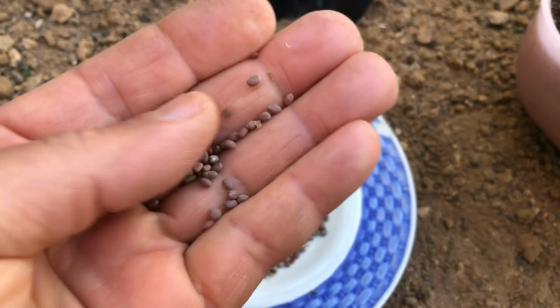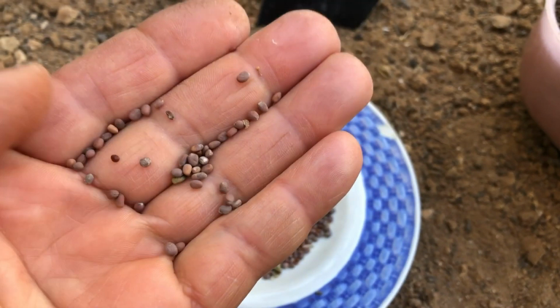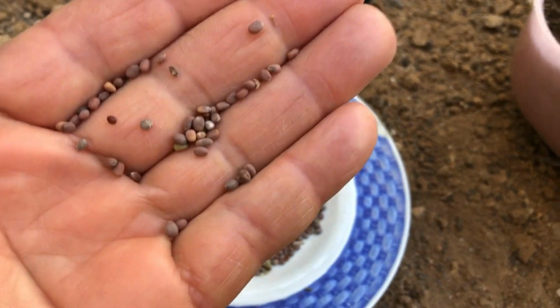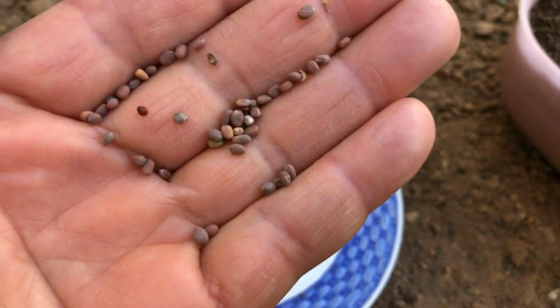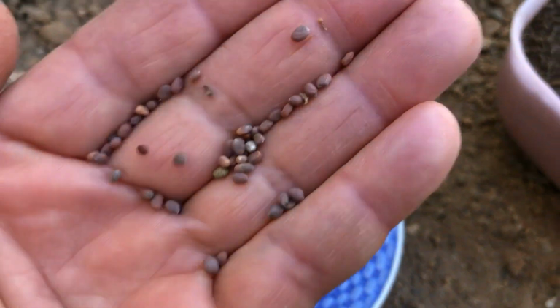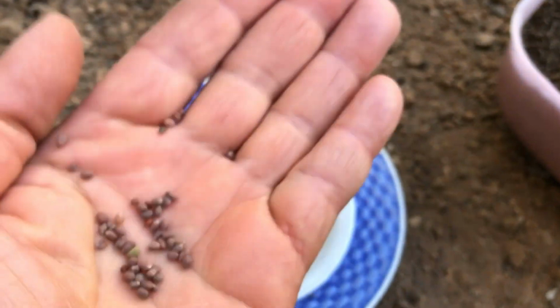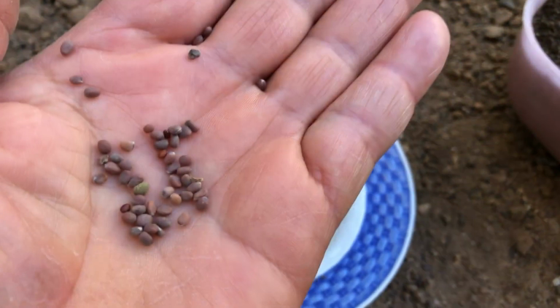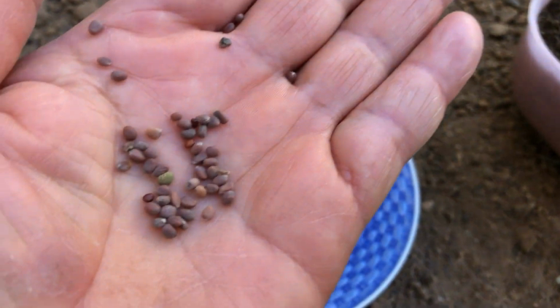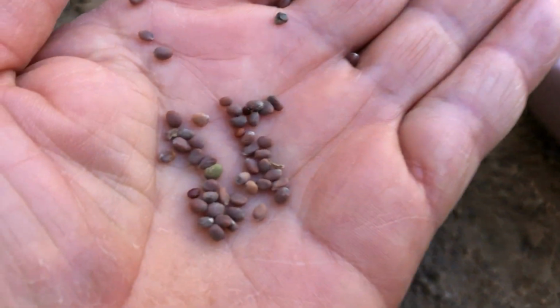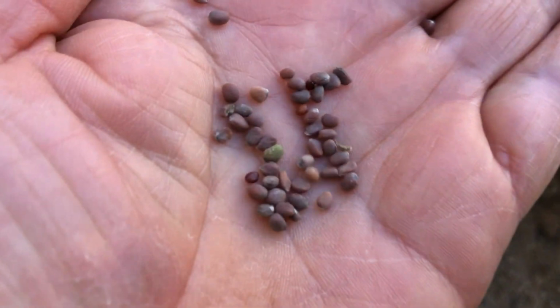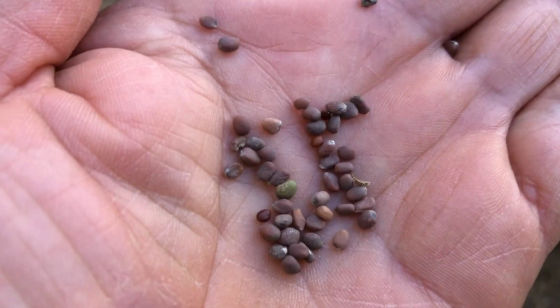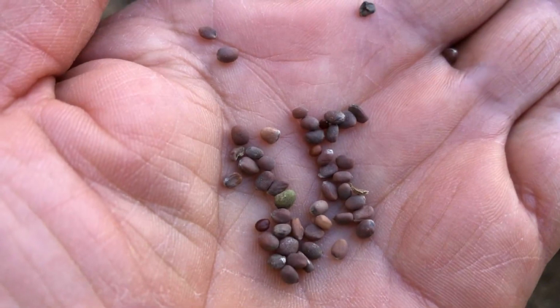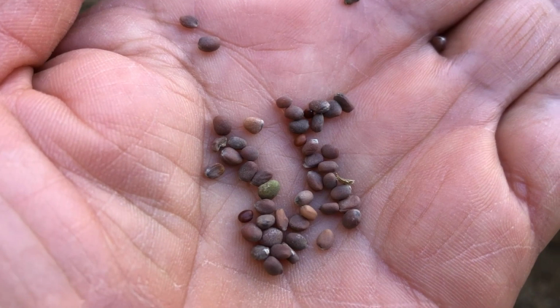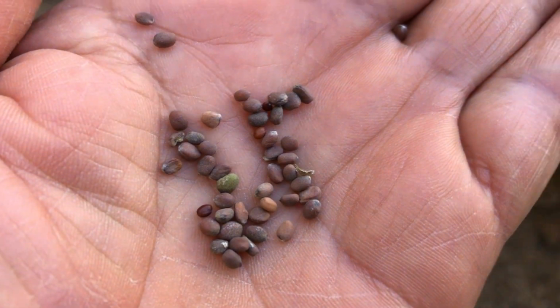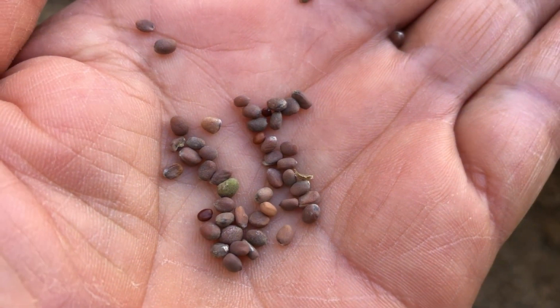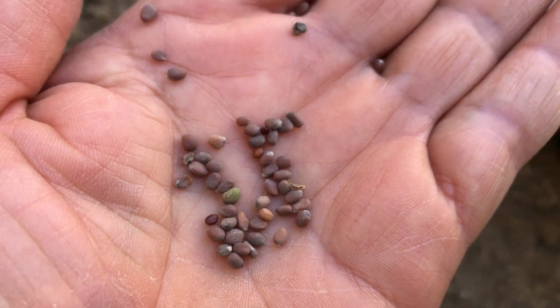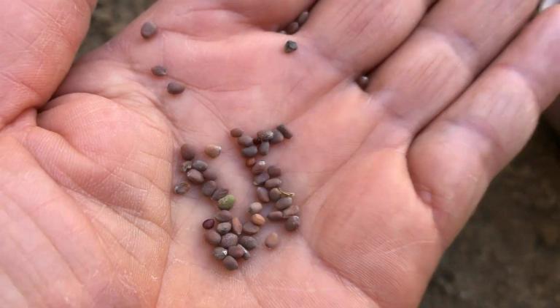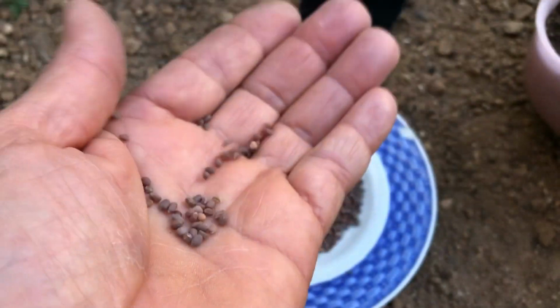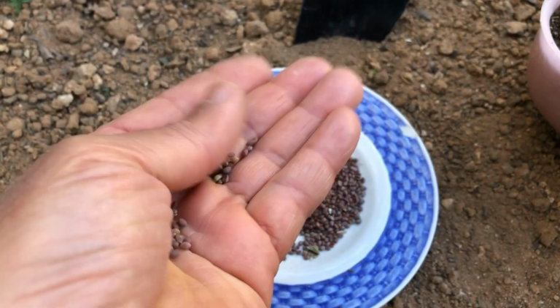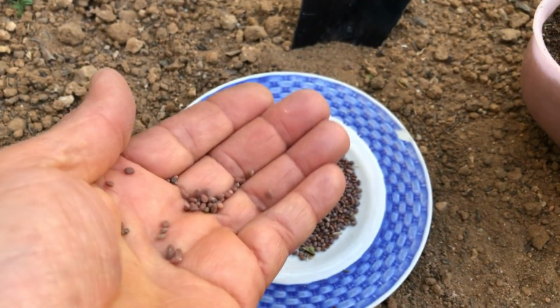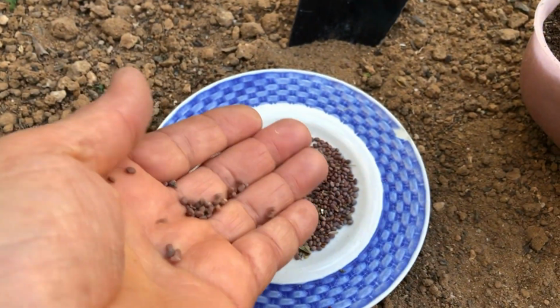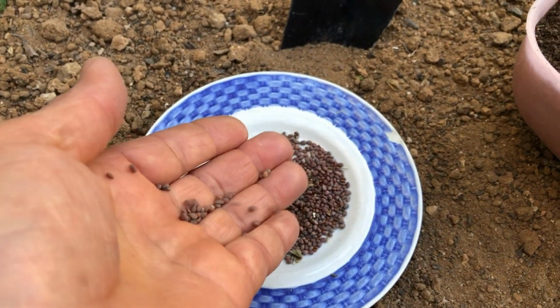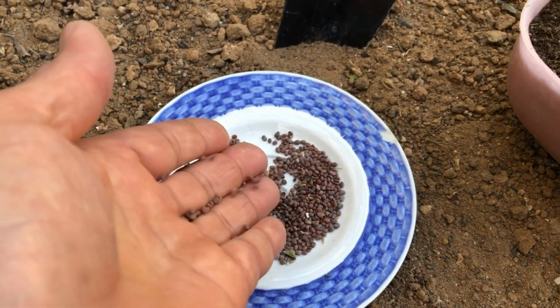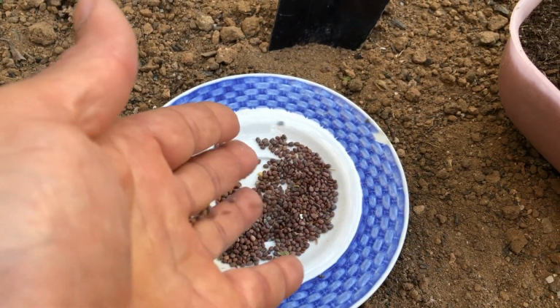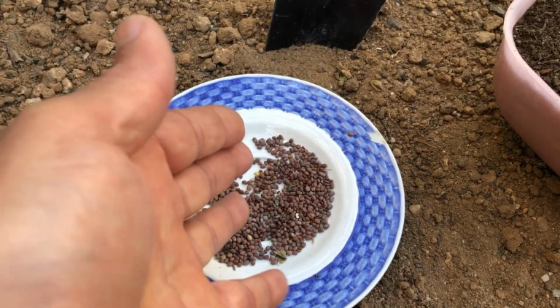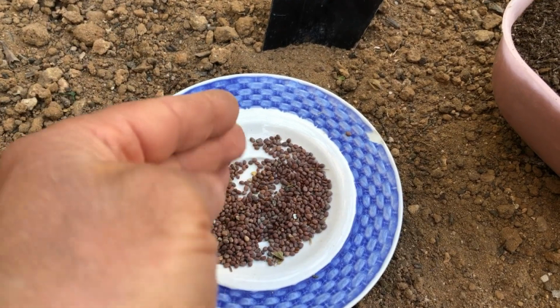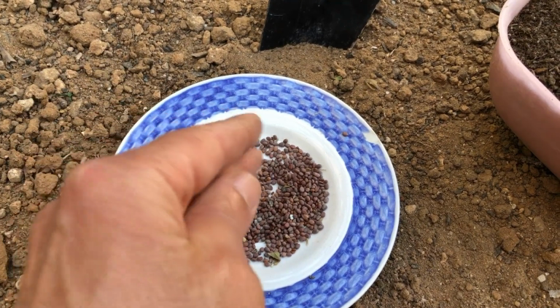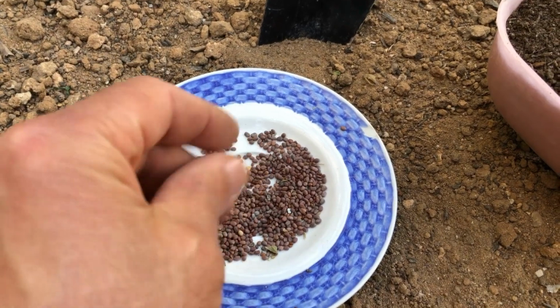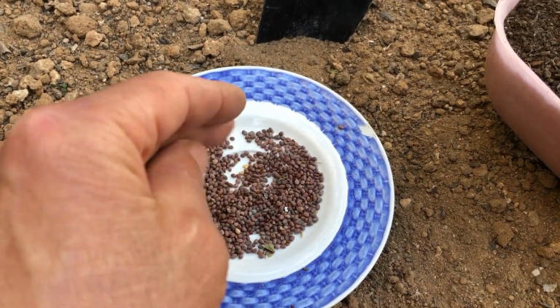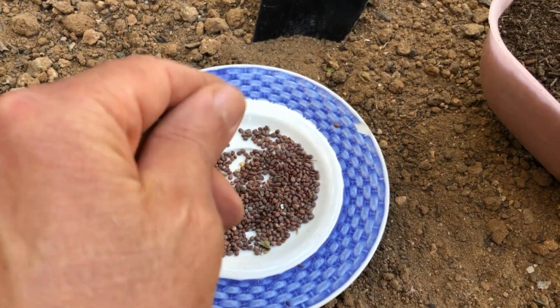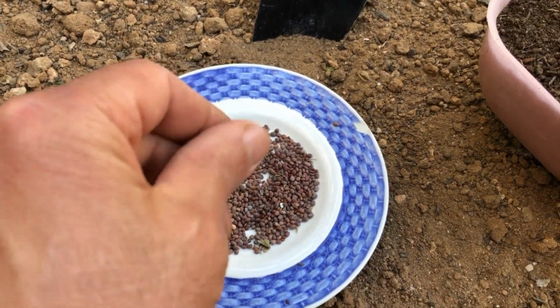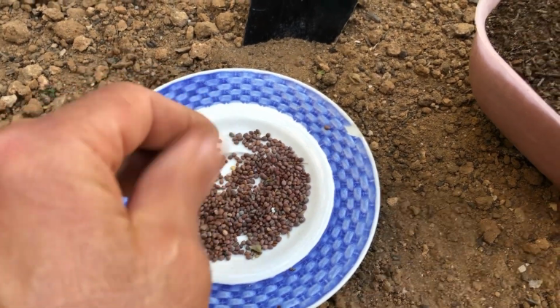Let's talk about radish seeds. Radish seeds are small, hard, and typically round or oval. They come in various colors, from red to purple. These seeds are resilient and germinate relatively quickly, making them perfect for first-time gardeners.